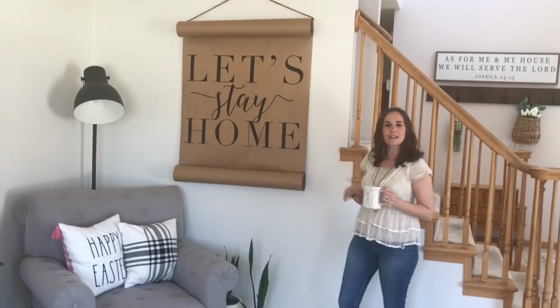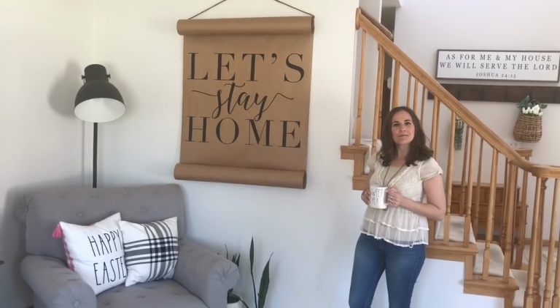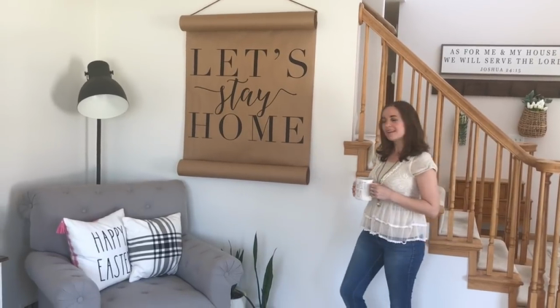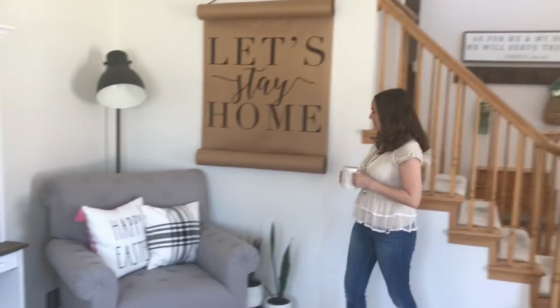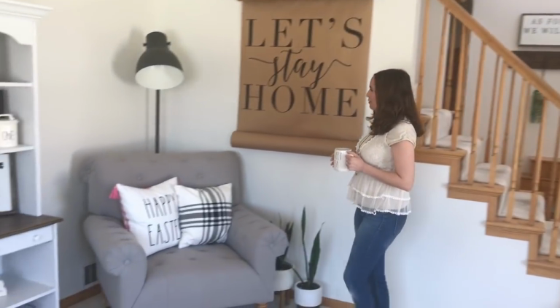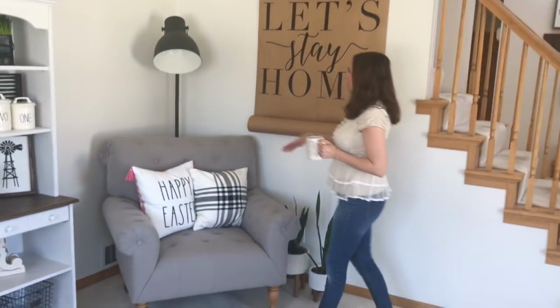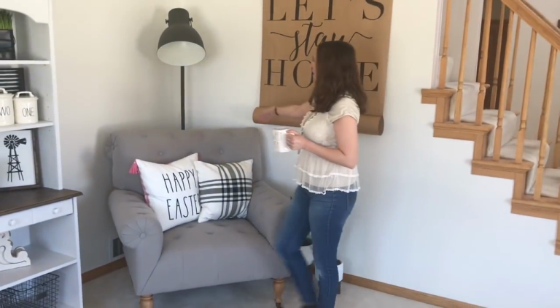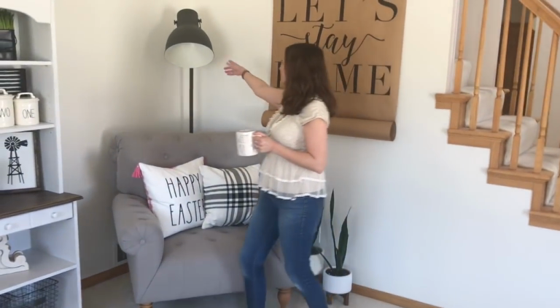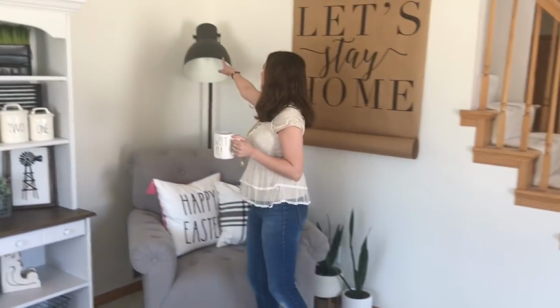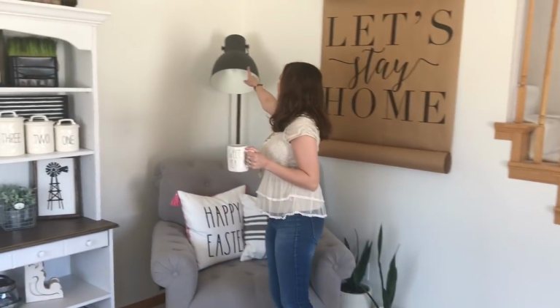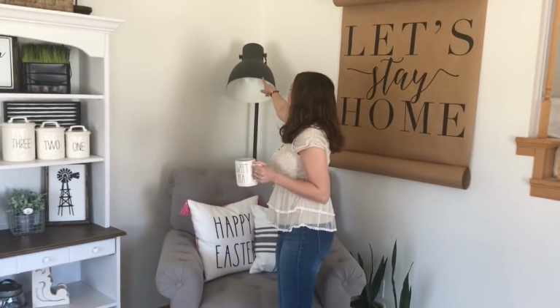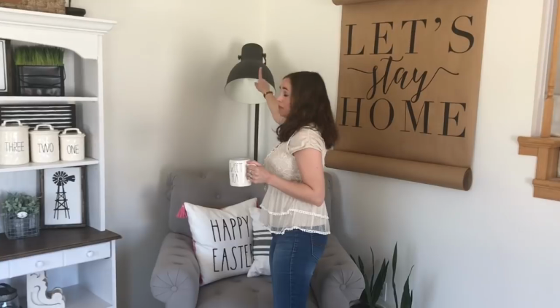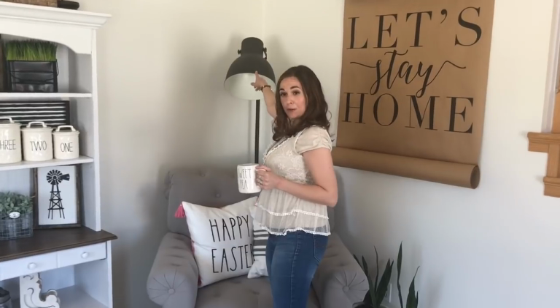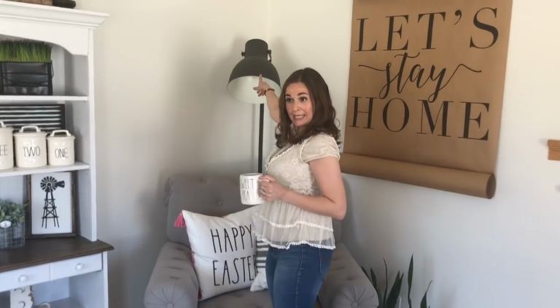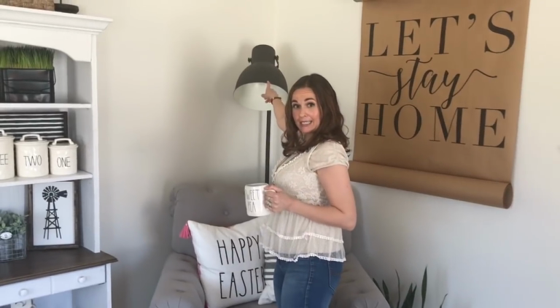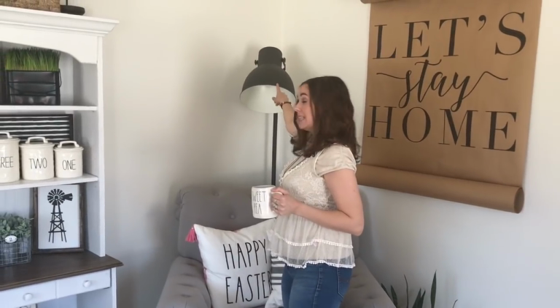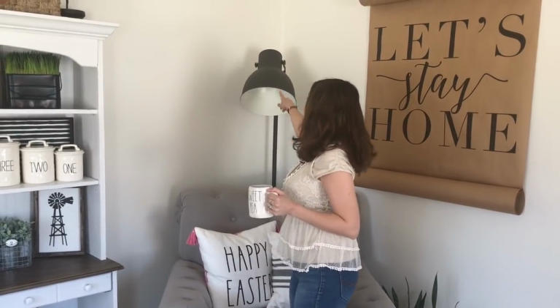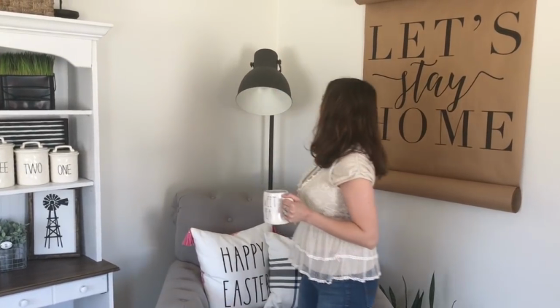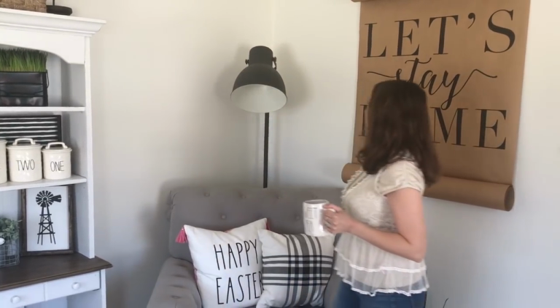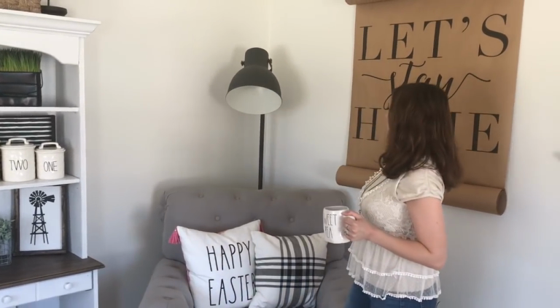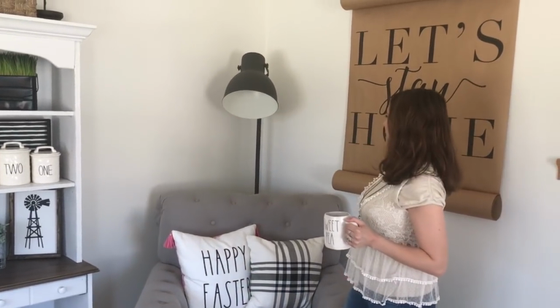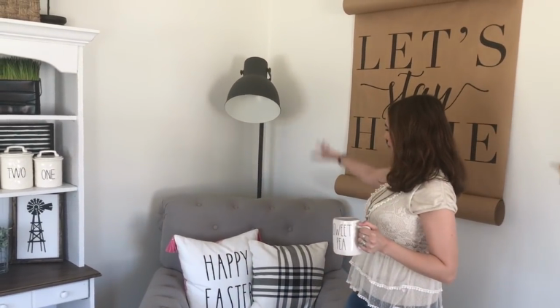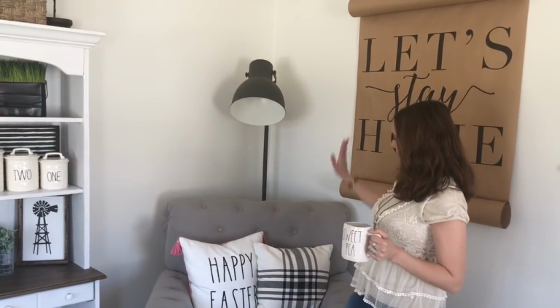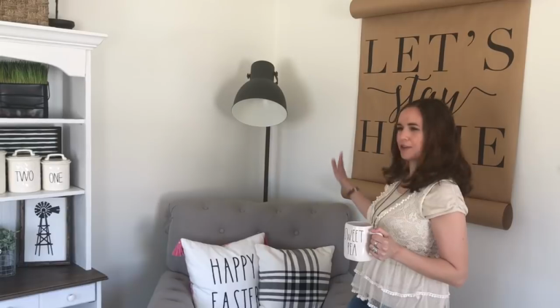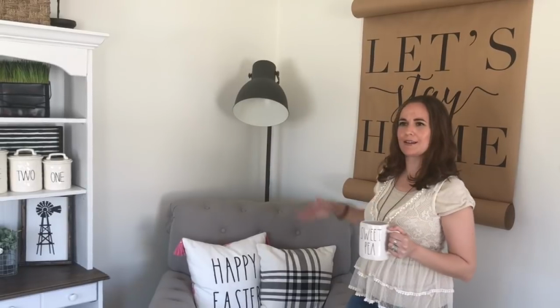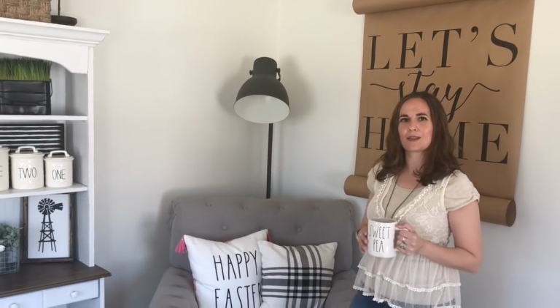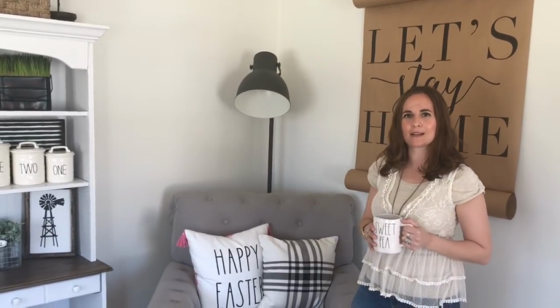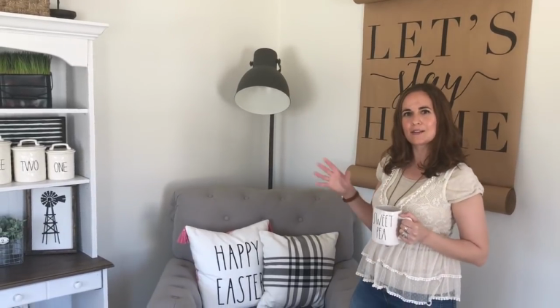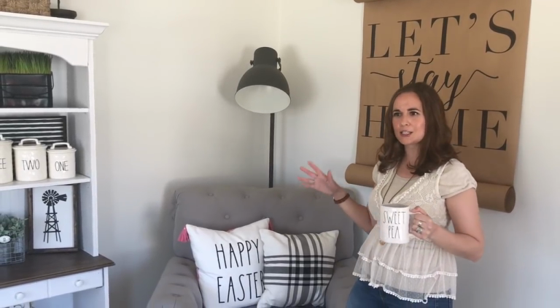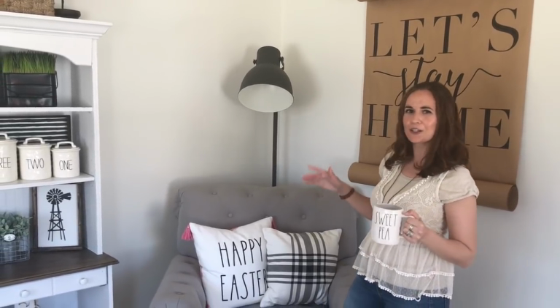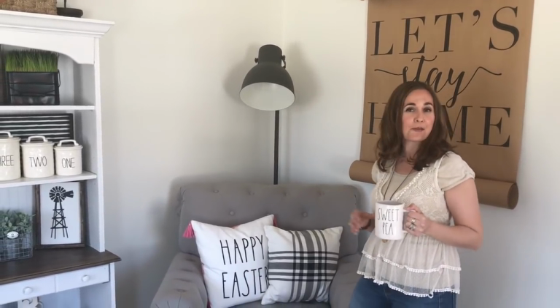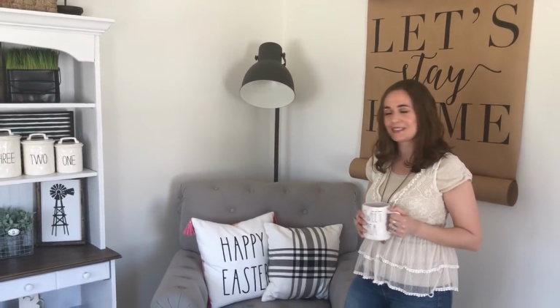It says 'Let's Stay Home.' And then over here, this lamp is from Ikea. It's actually not very expensive, but it's very dramatic for this area. I like the way that it looks kind of industrial farmhouse-y.